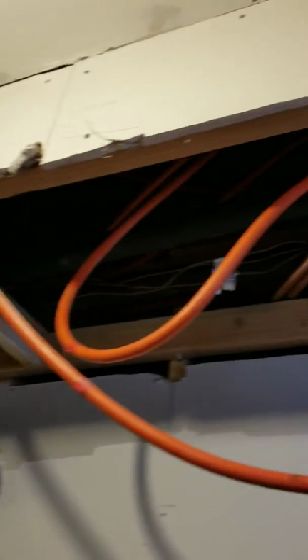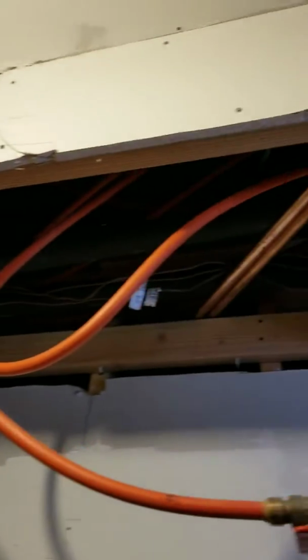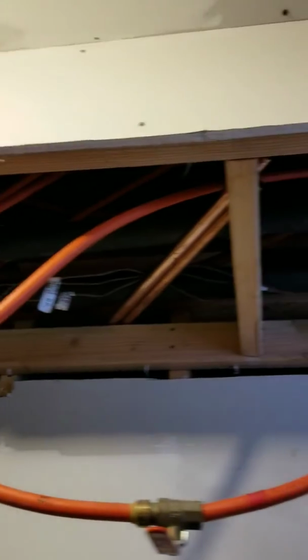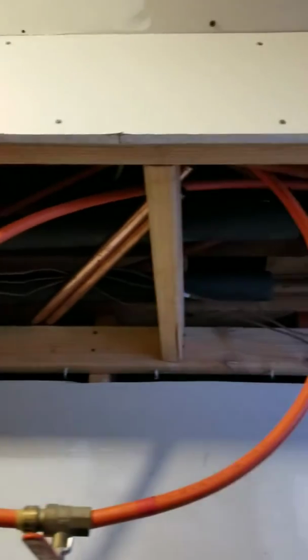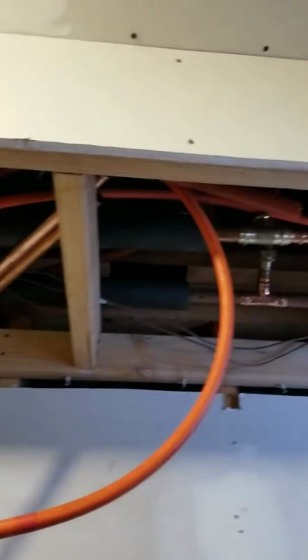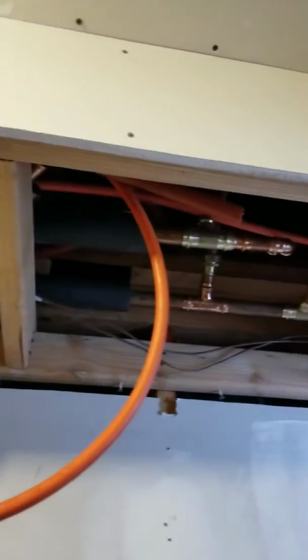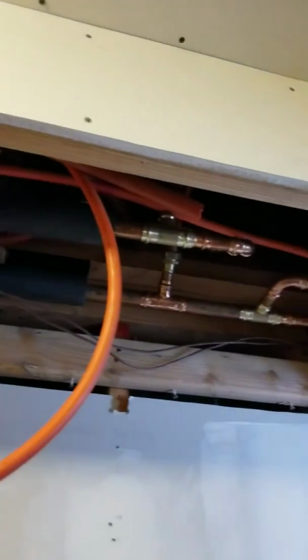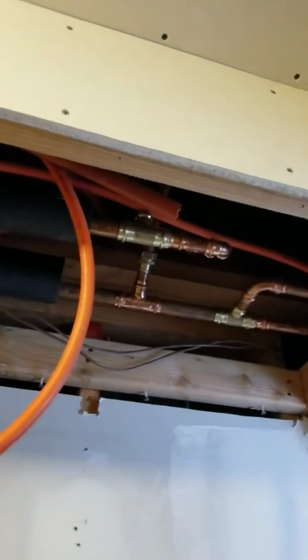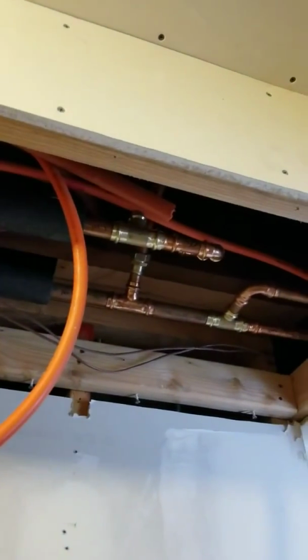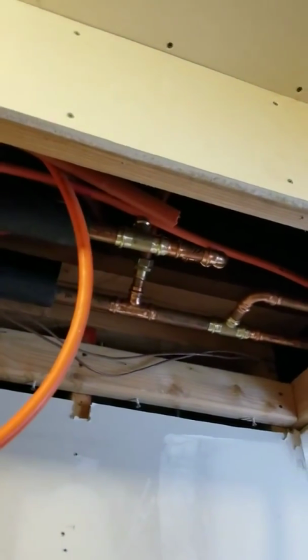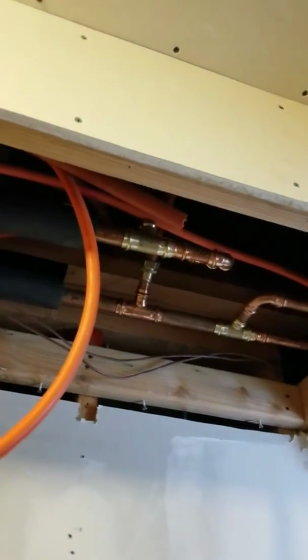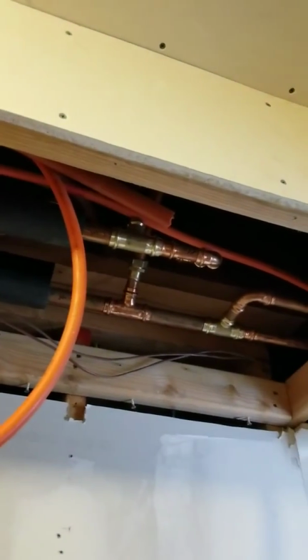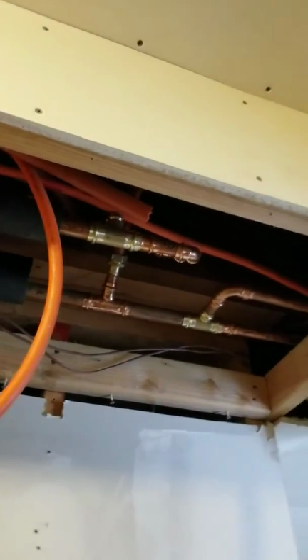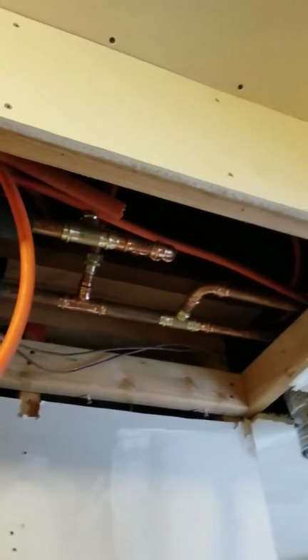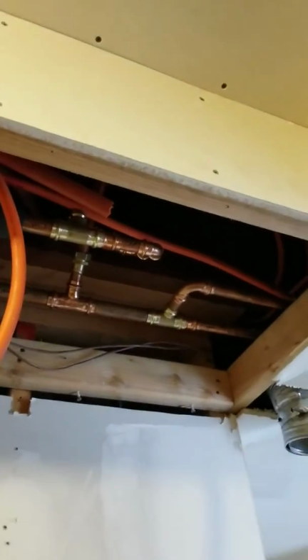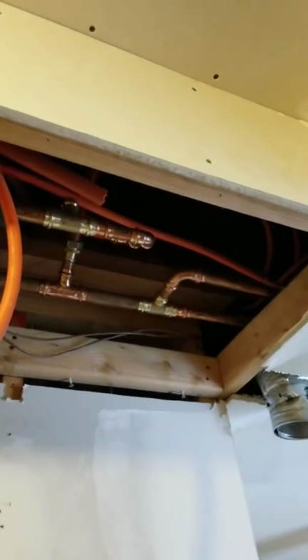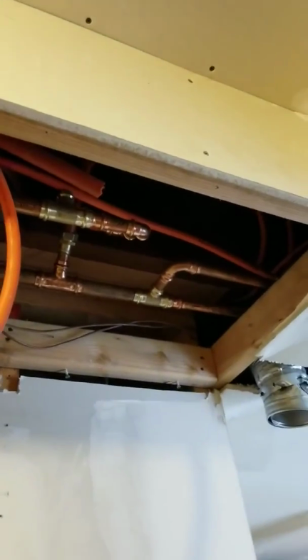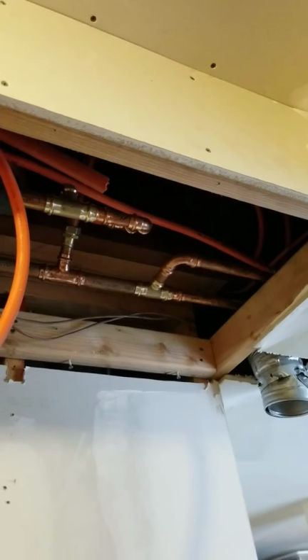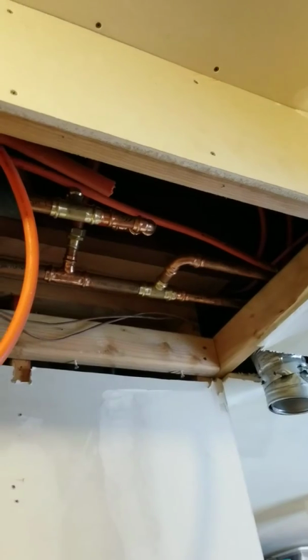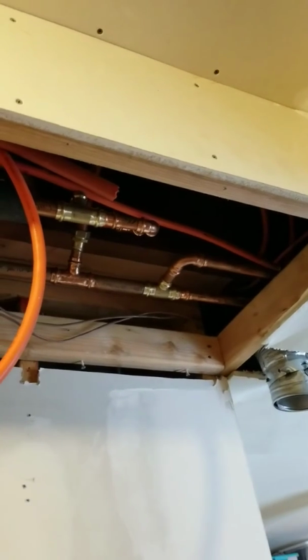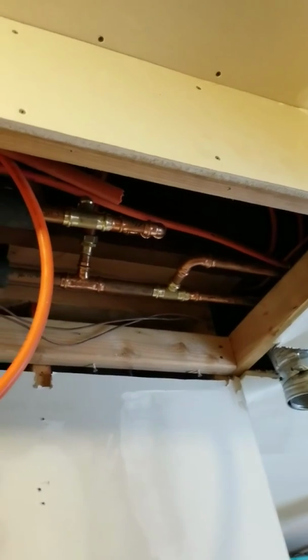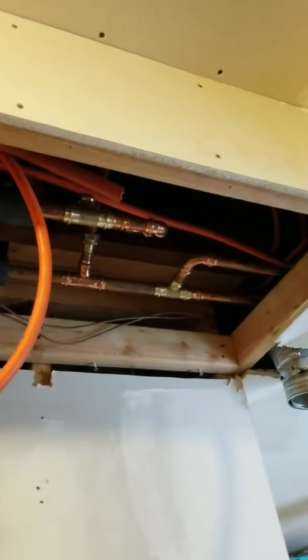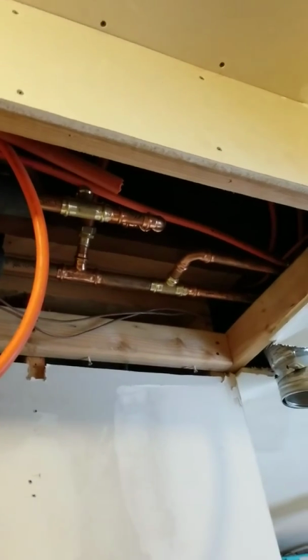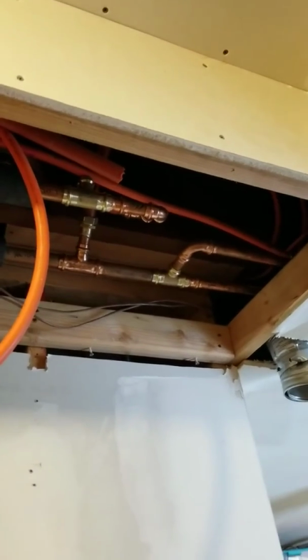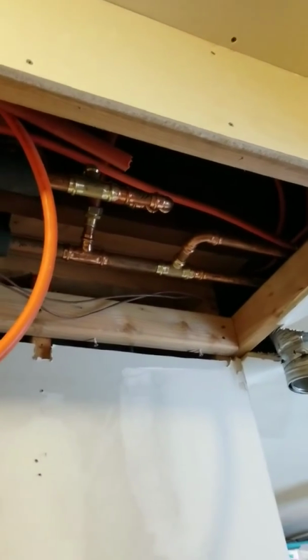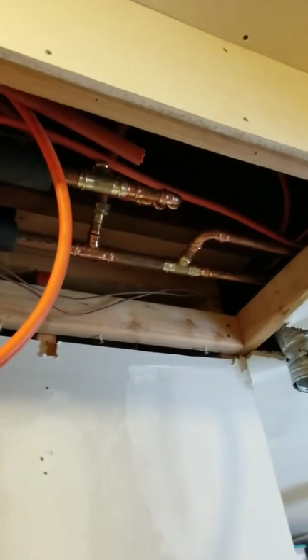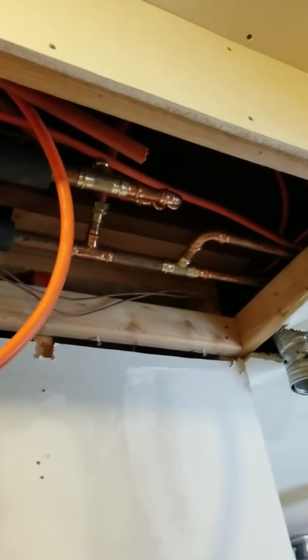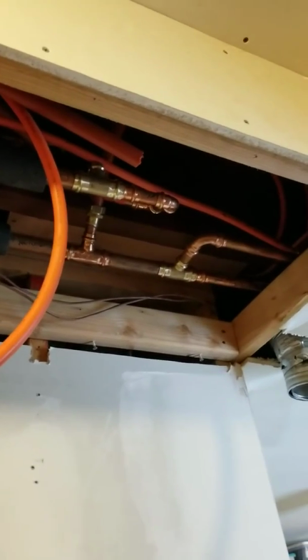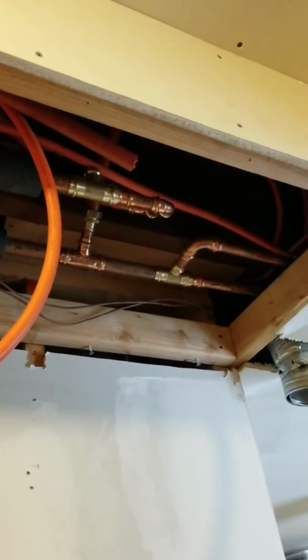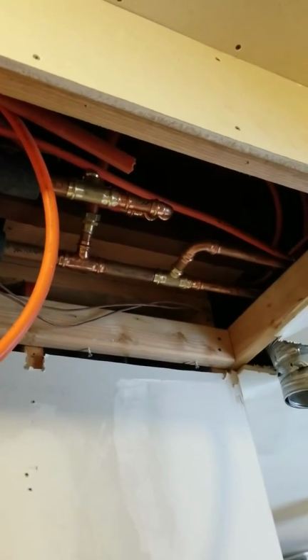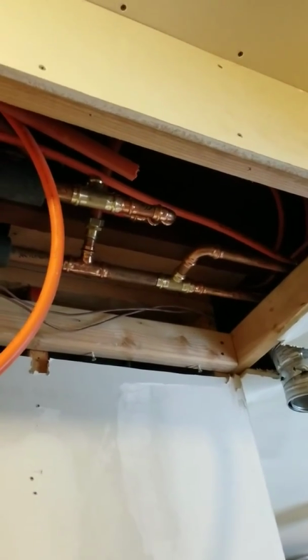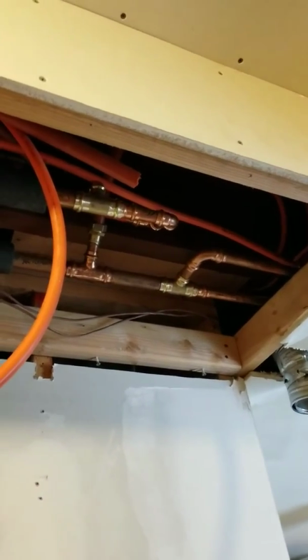Got it coming over here, tying into all the zones and manifolds throughout the house — three zones here, radiant walls. Pretty cool.